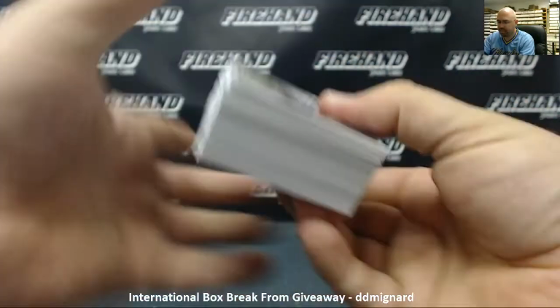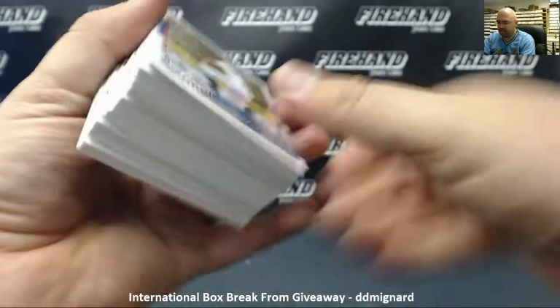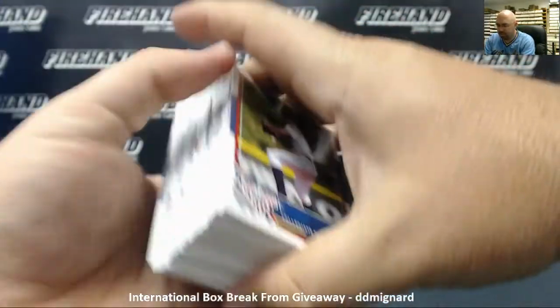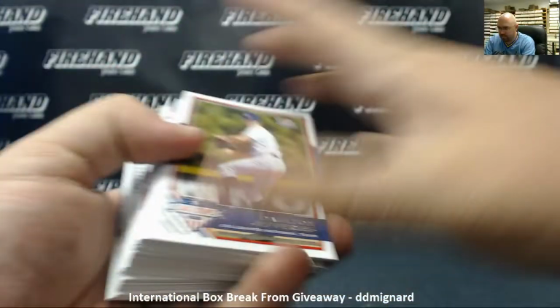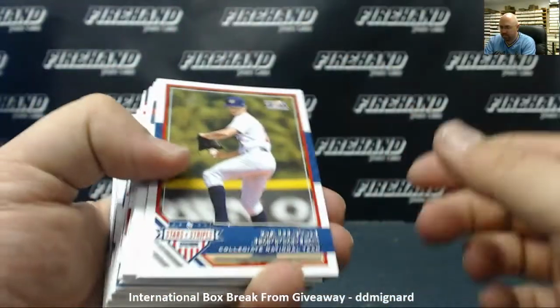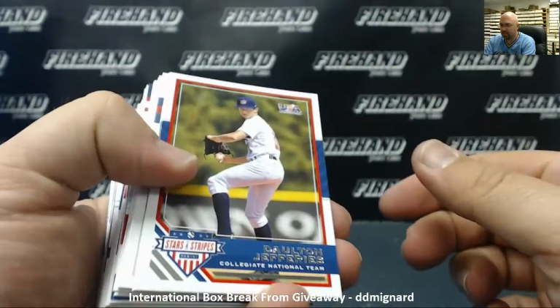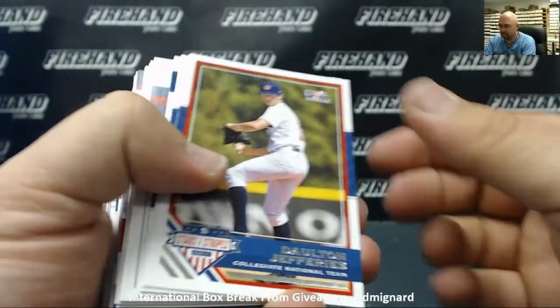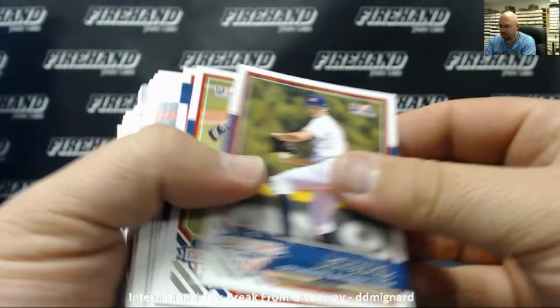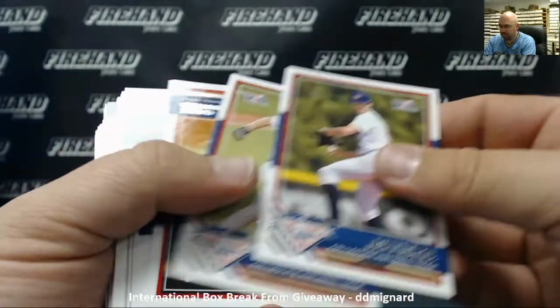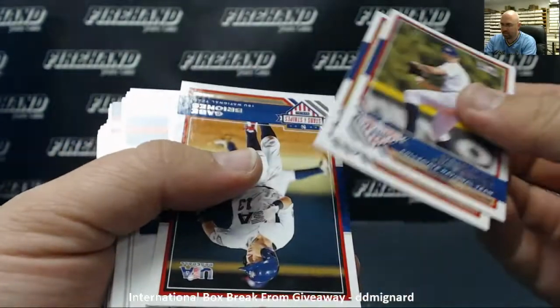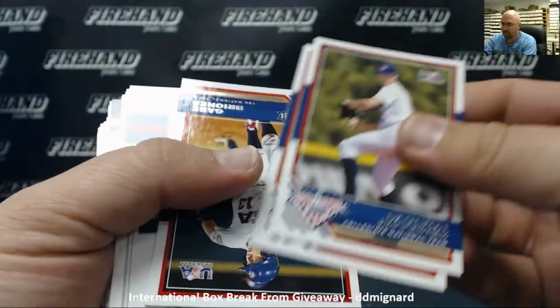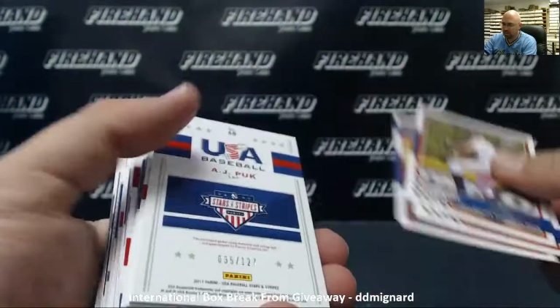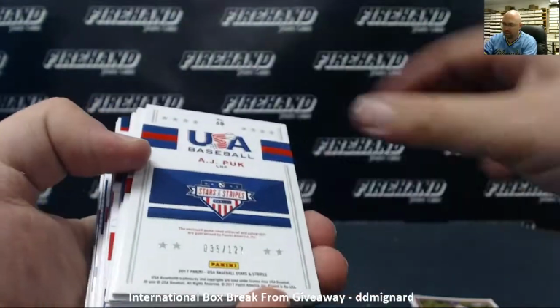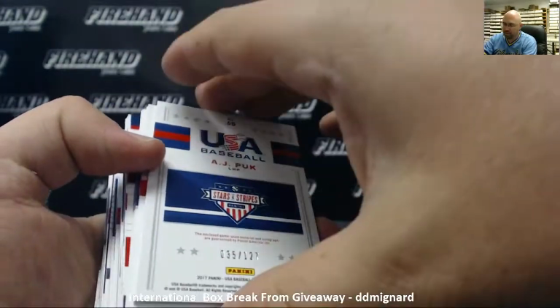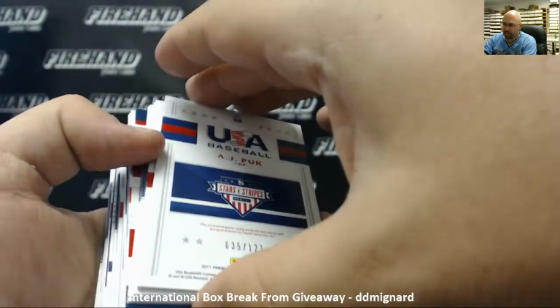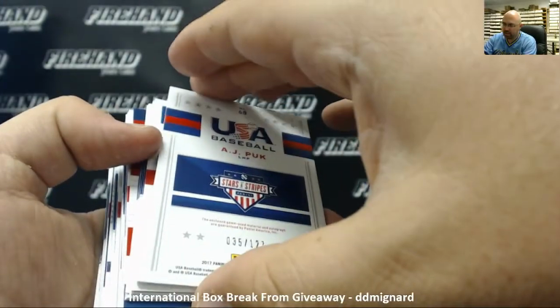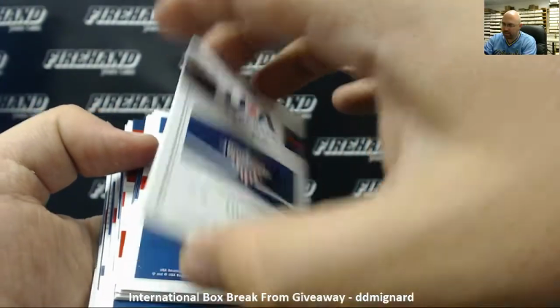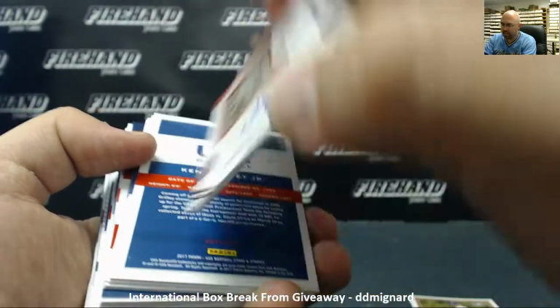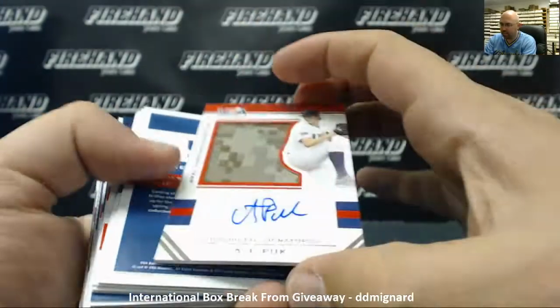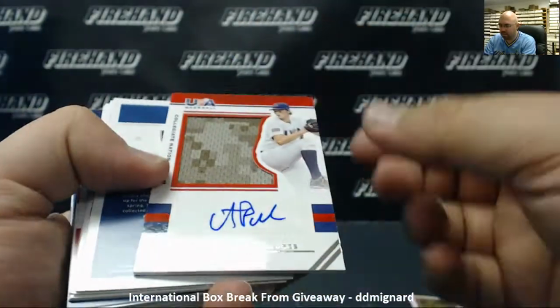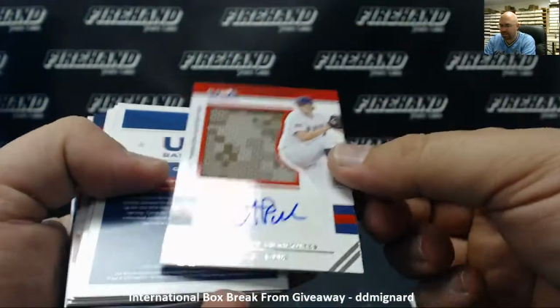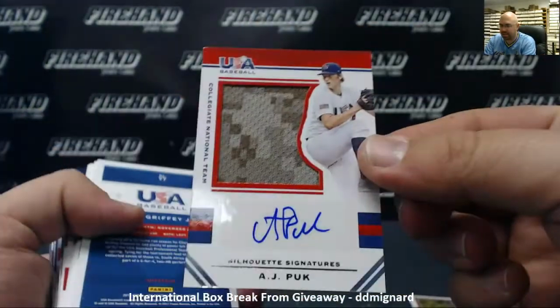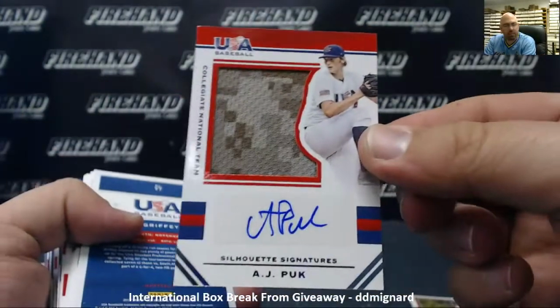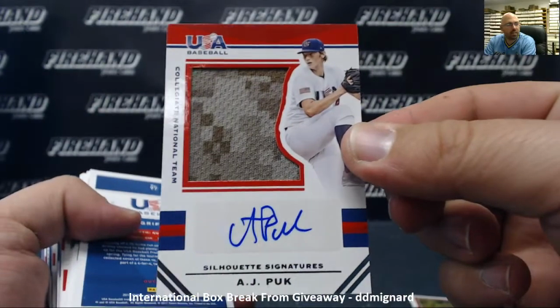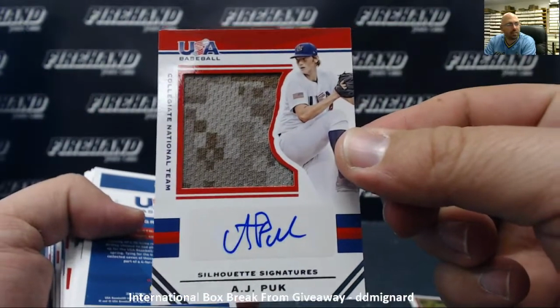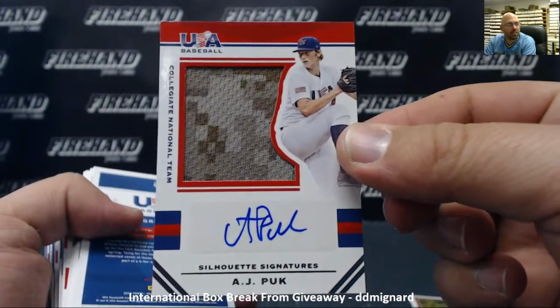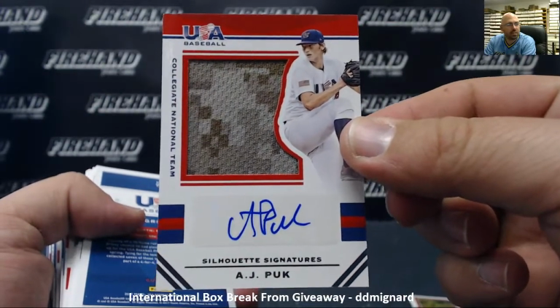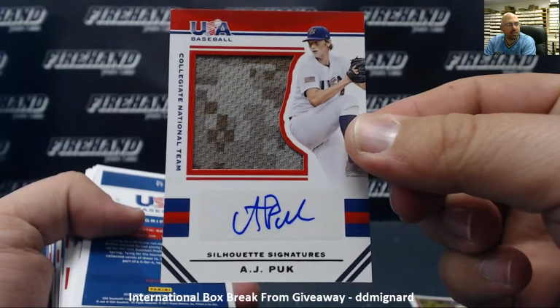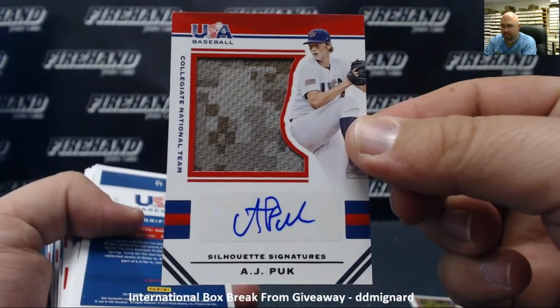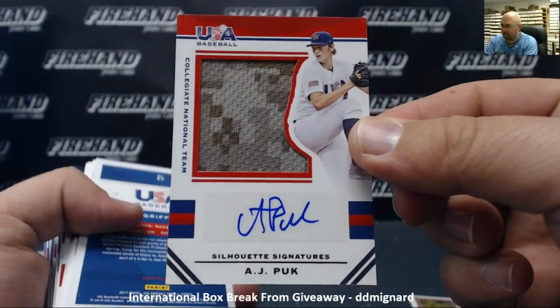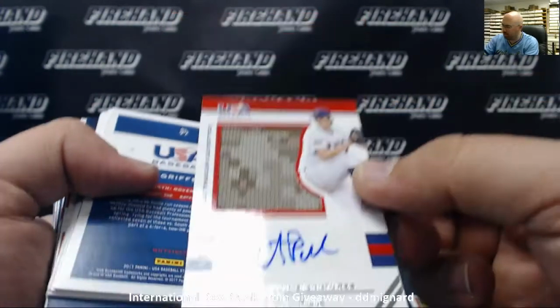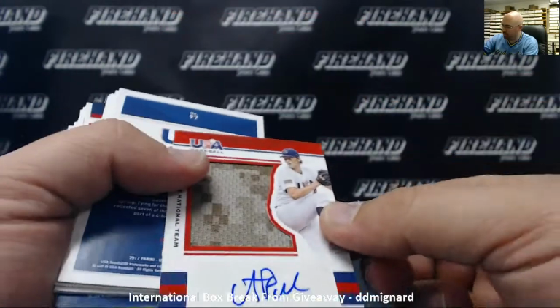Alright, here we go. A.J. Puck, Silhouettes Jersey Autograph — now in the A's organization. There you go. Nice camo piece right there.